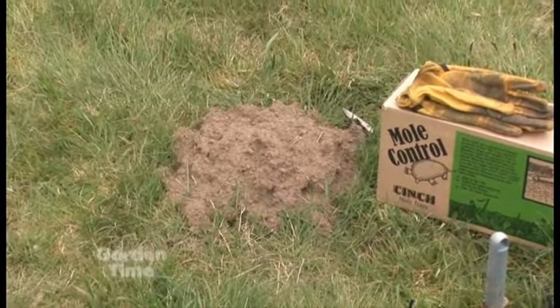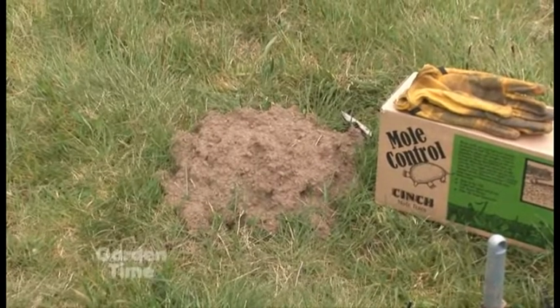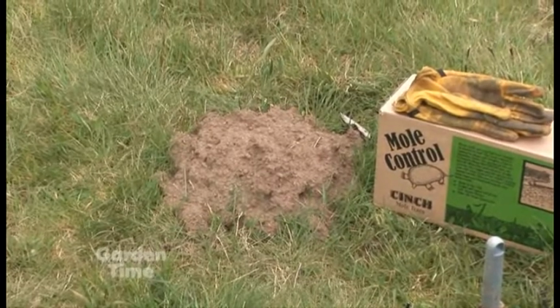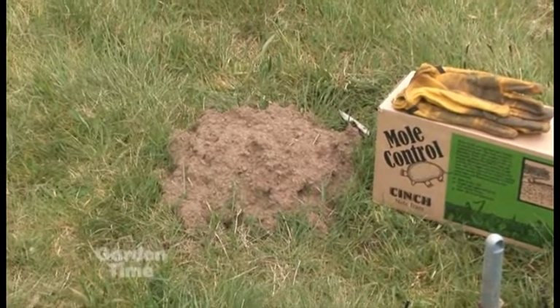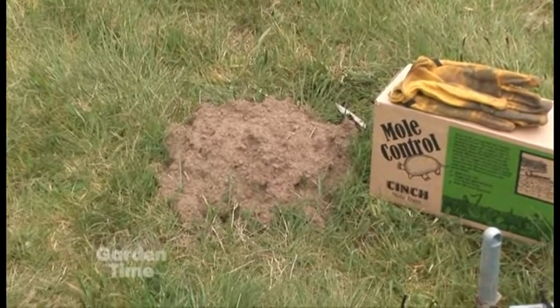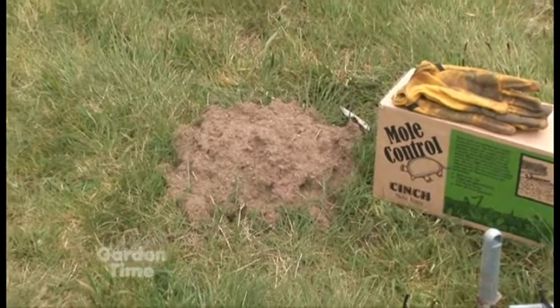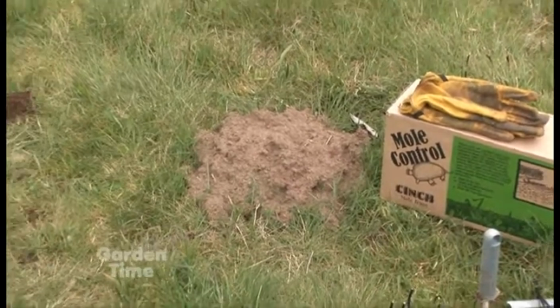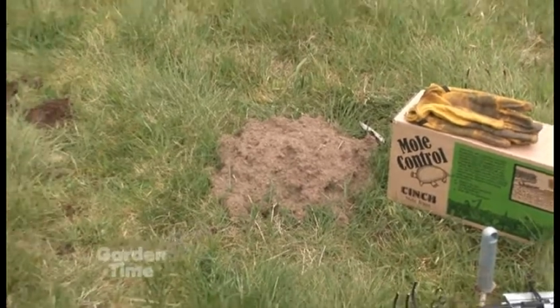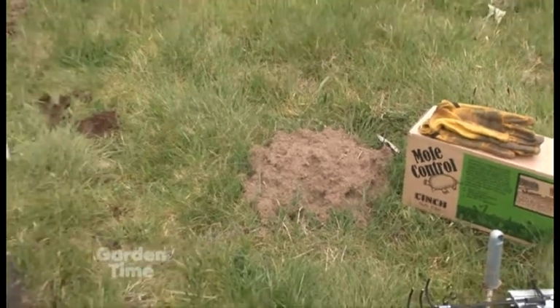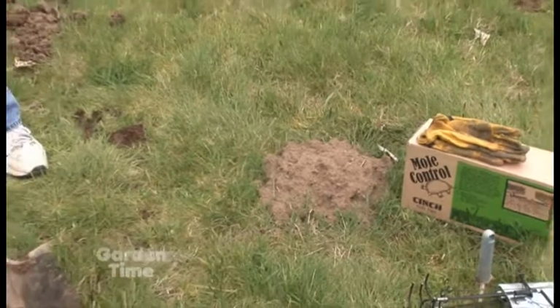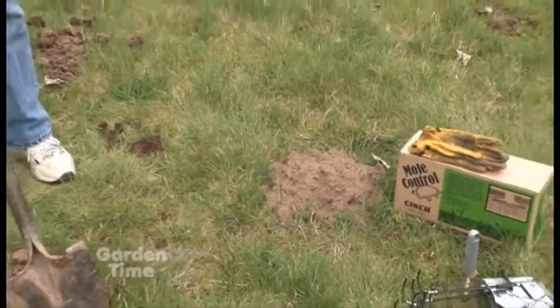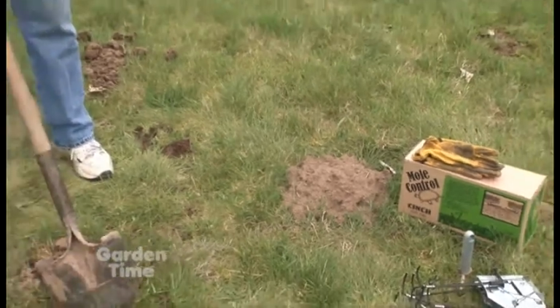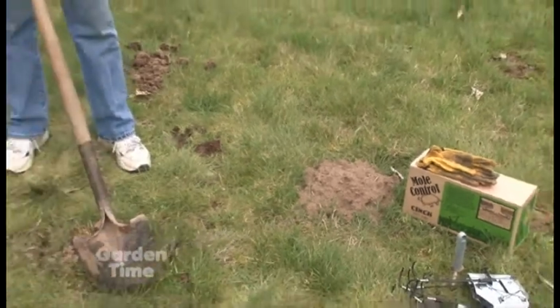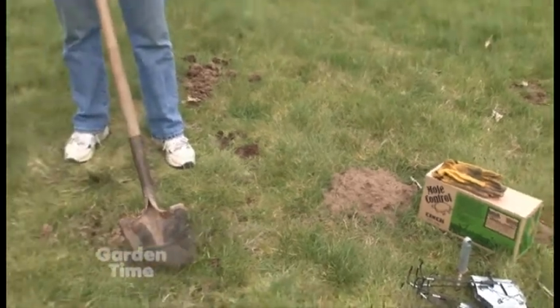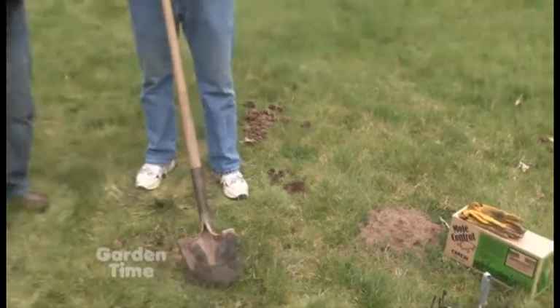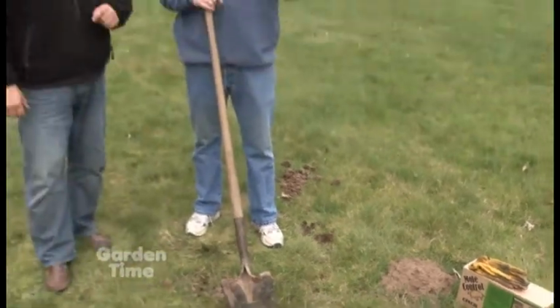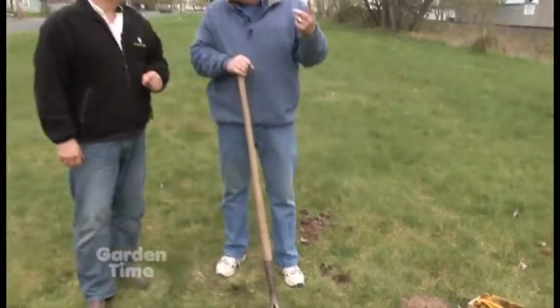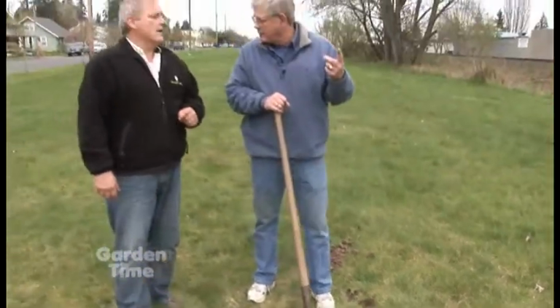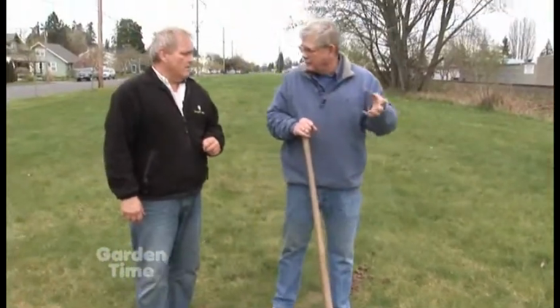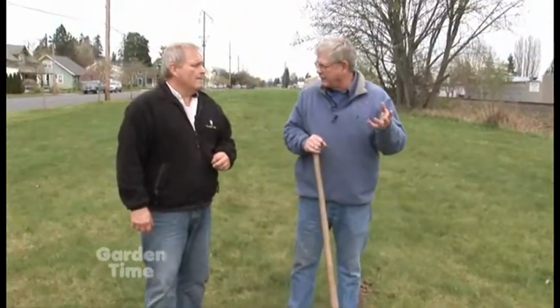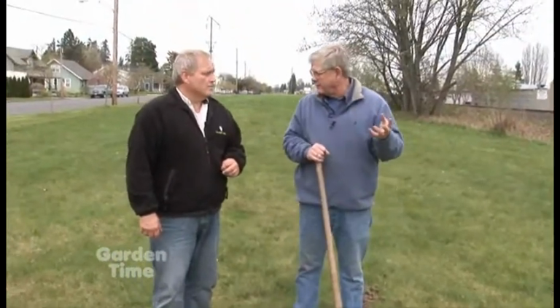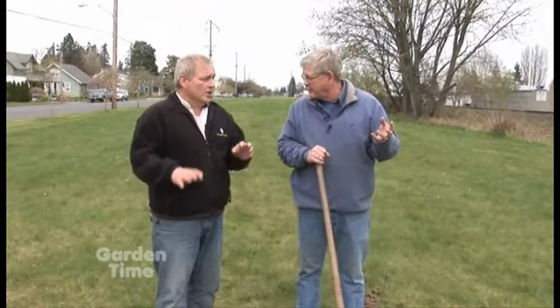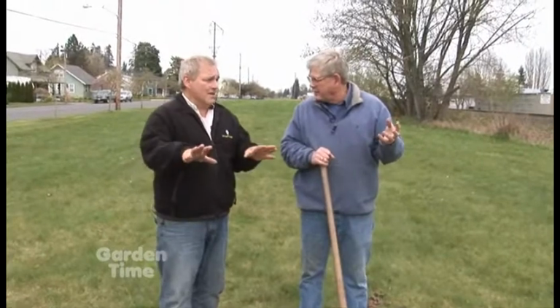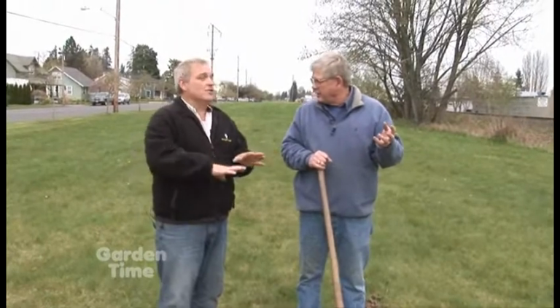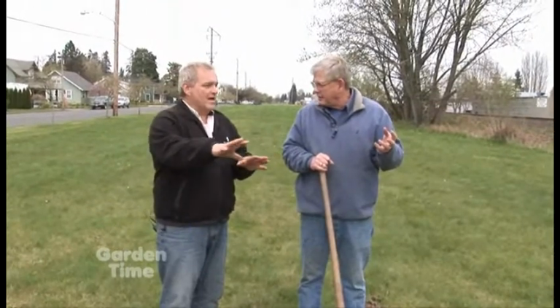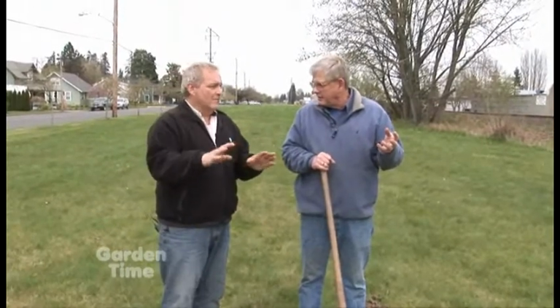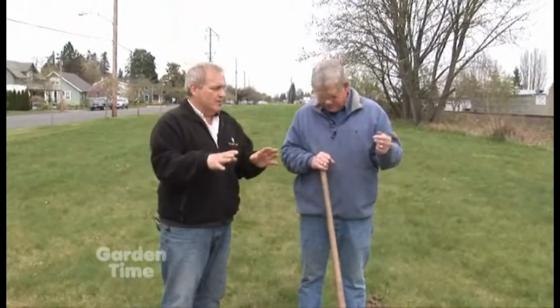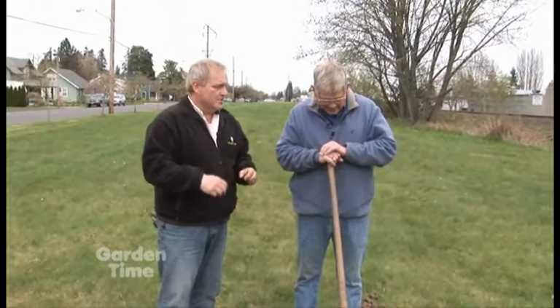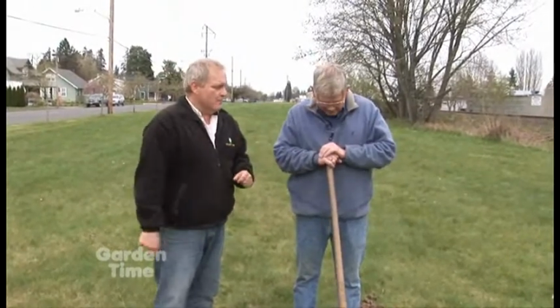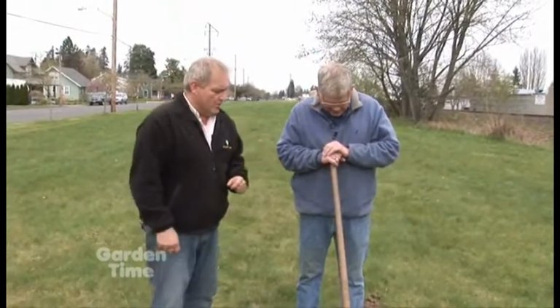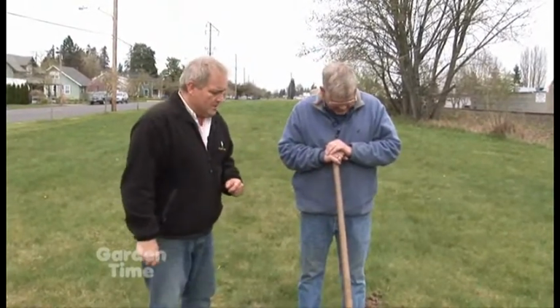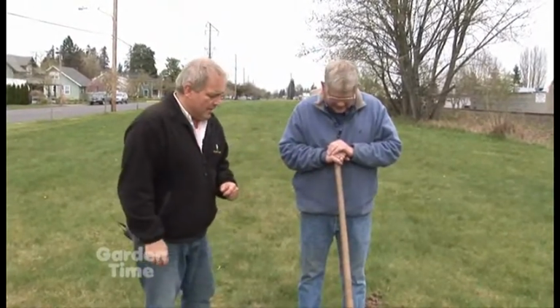The mole hills — you'll just have a few mounds here, maybe up to 10 or 15 in your yard. But that doesn't mean you've got 15 moles; that just means you've got one and he's just active. It'll look like you might have a huge family of them, but really probably just about one or two per yard is all you're going to get.